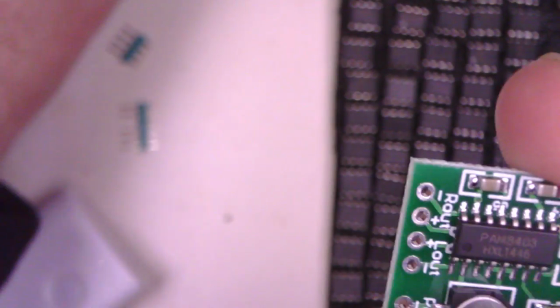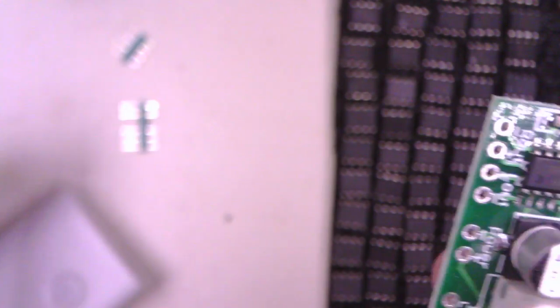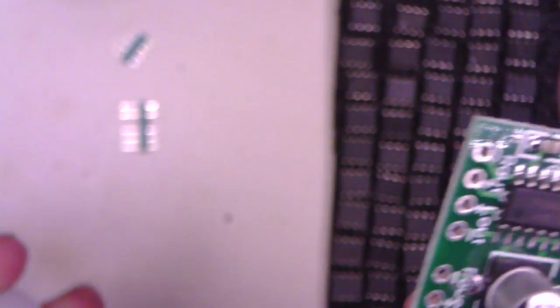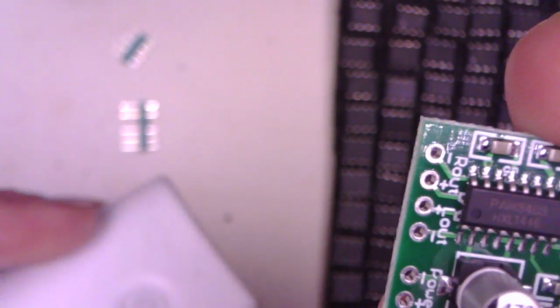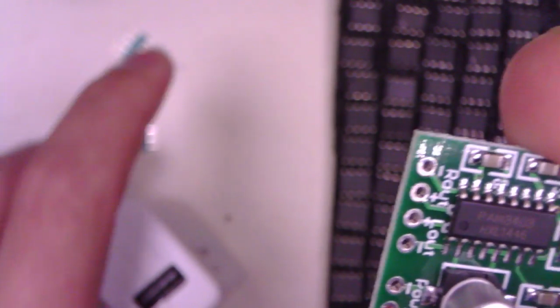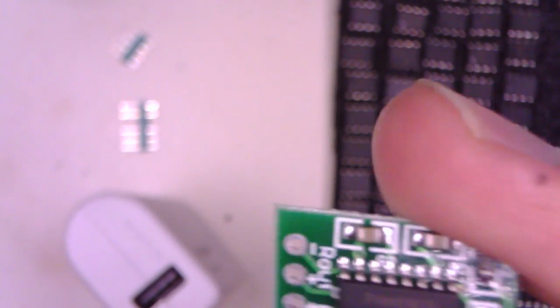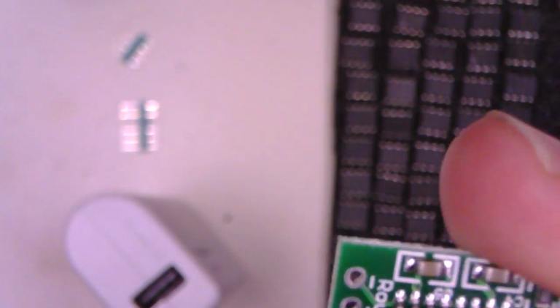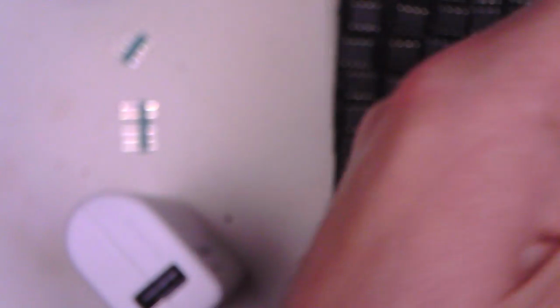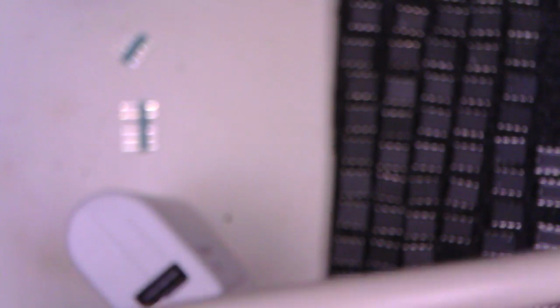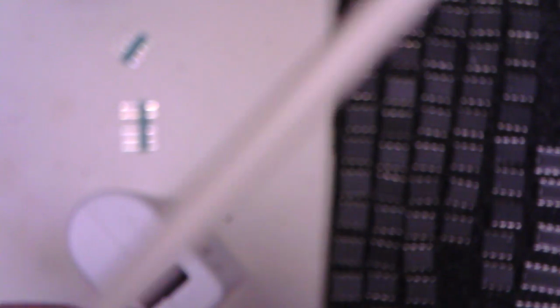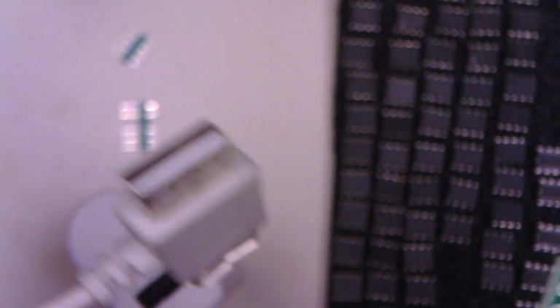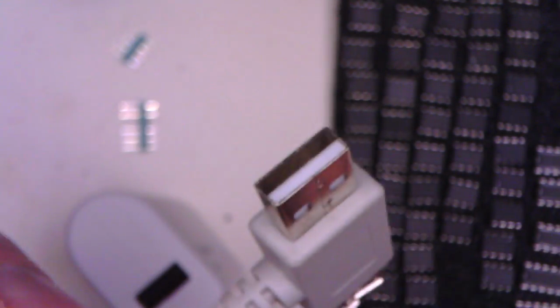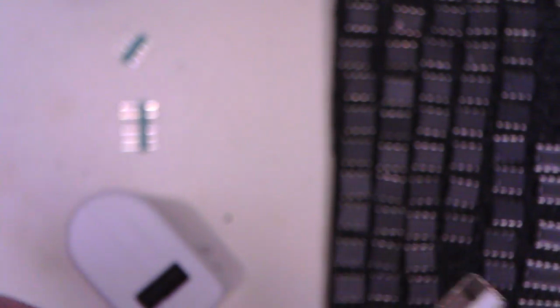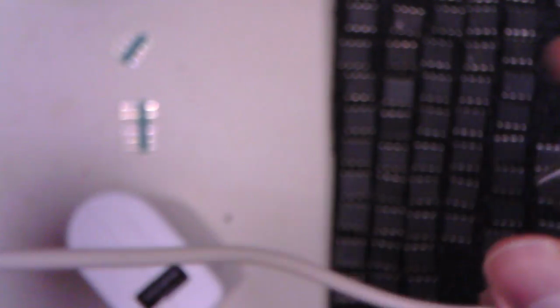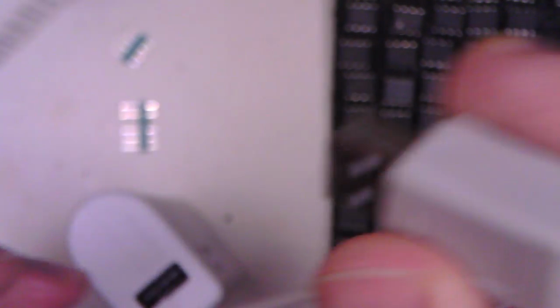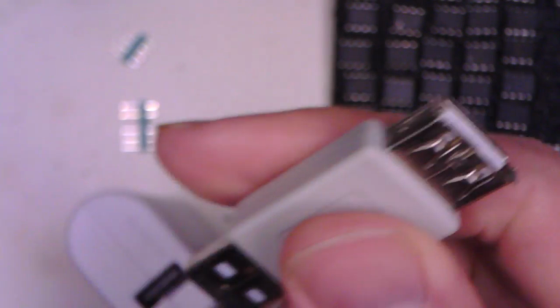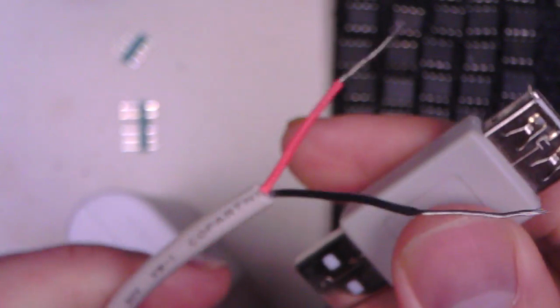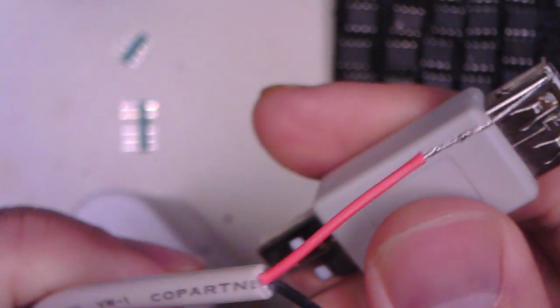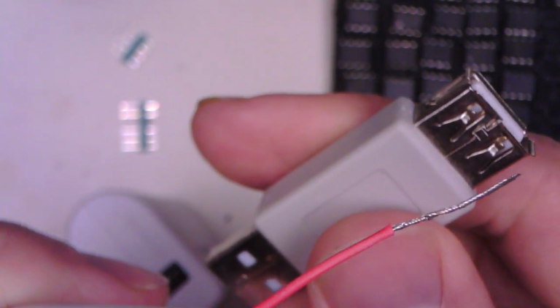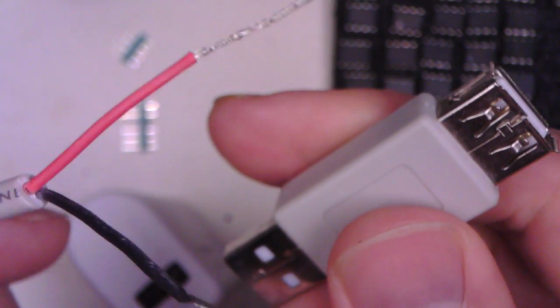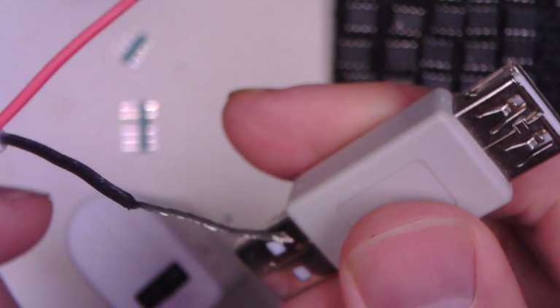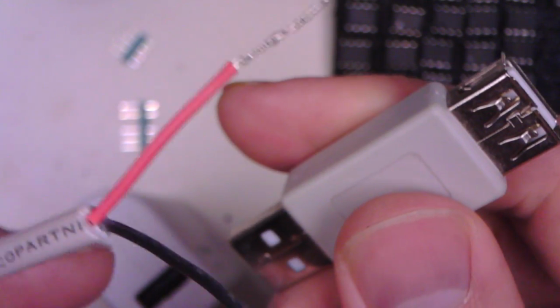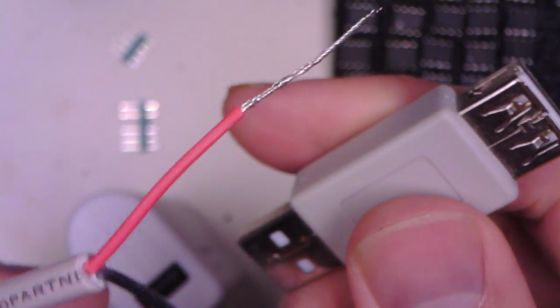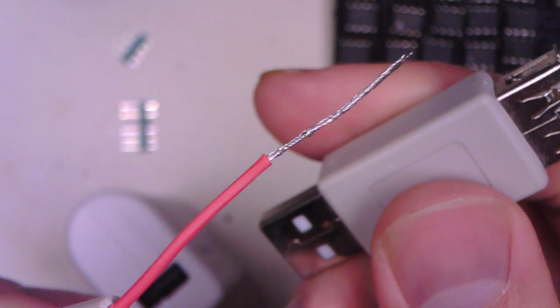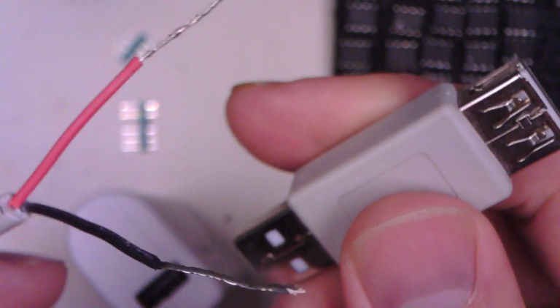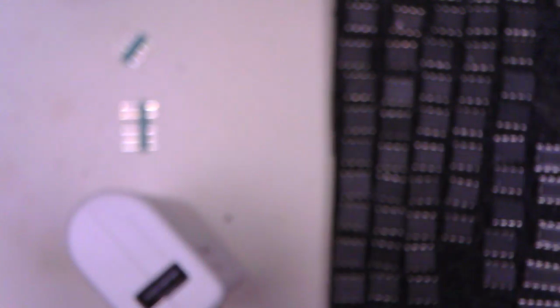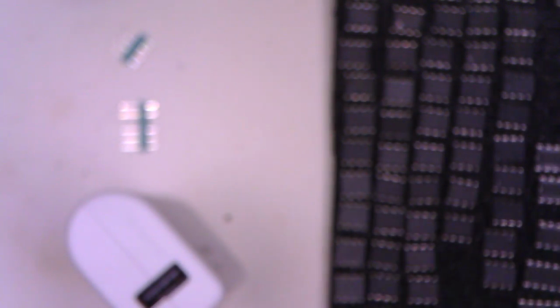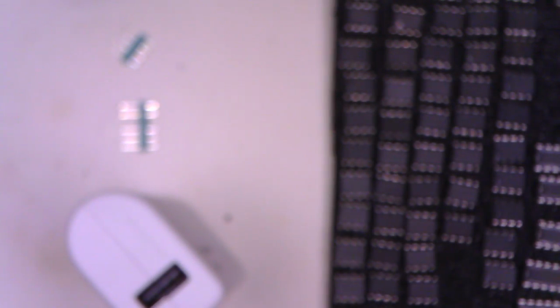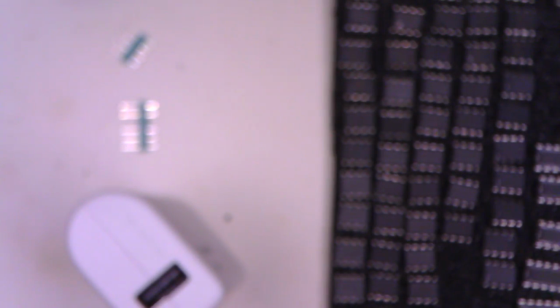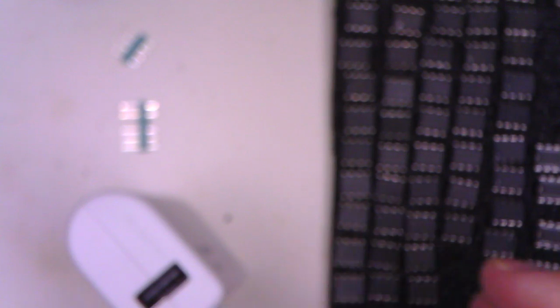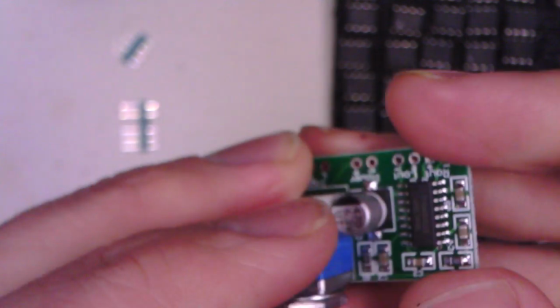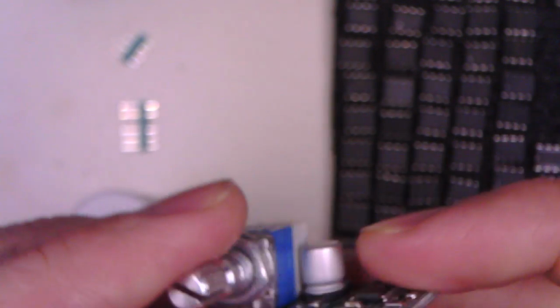I'll begin by soldering some leads to the speakers and something to connect up this USB power bank. Just an old USB cable that I've found — I'll strip the ends off and put some connectors on that. Then we can give it a bit of a go.